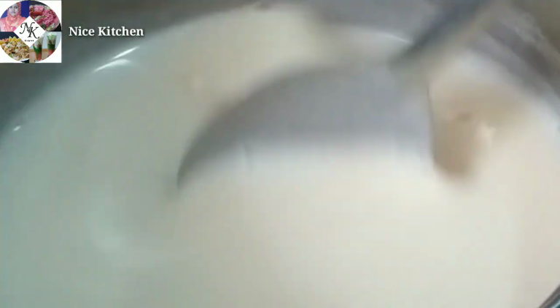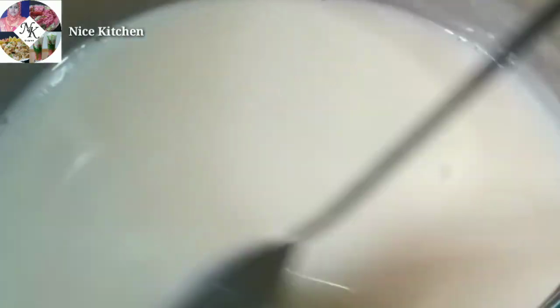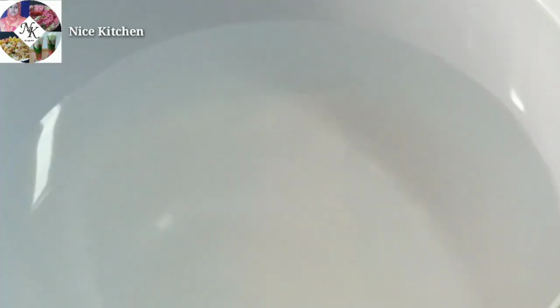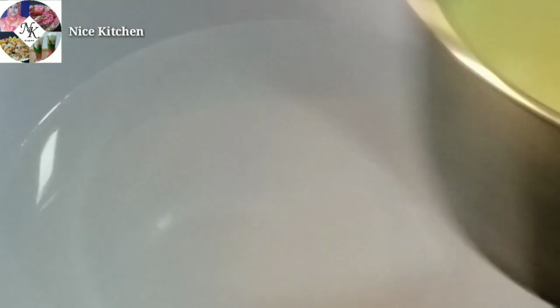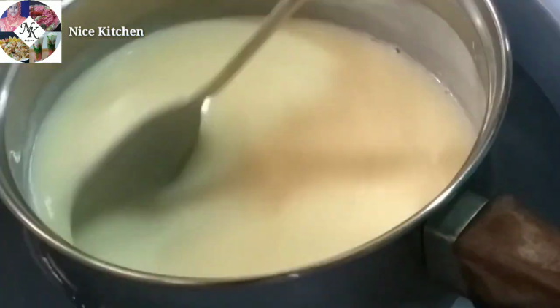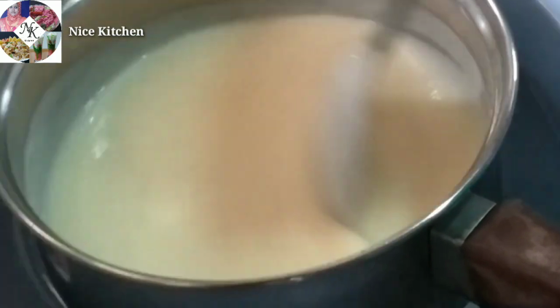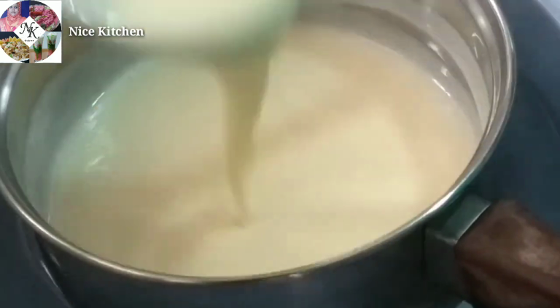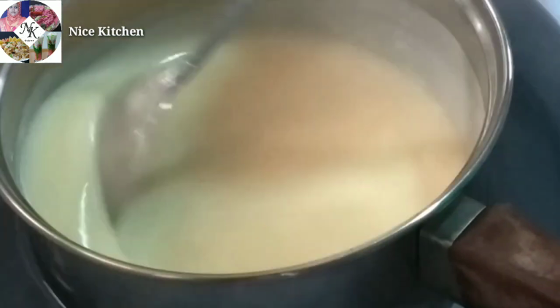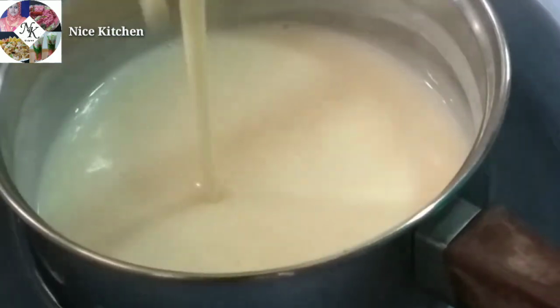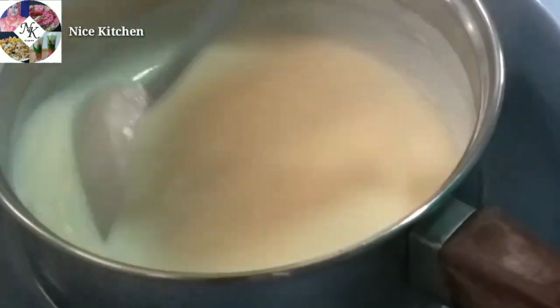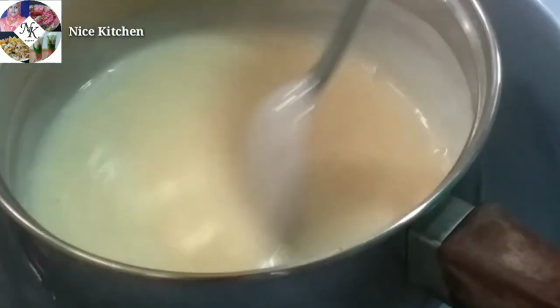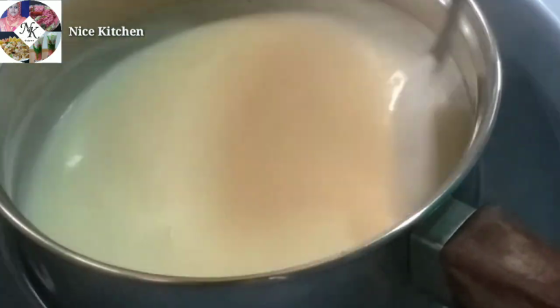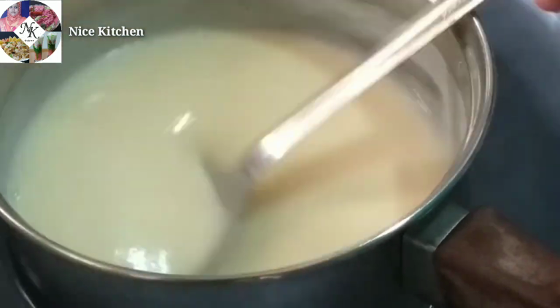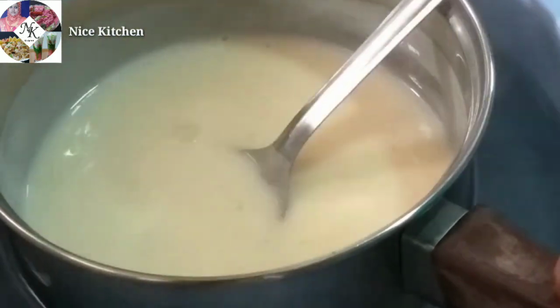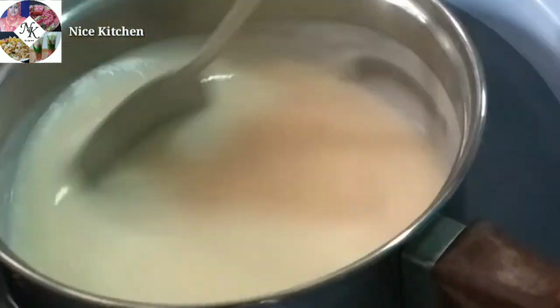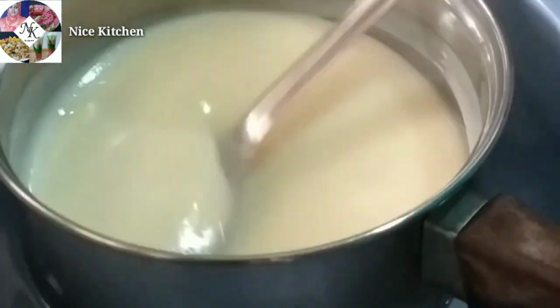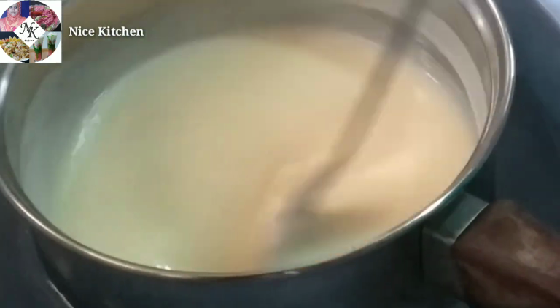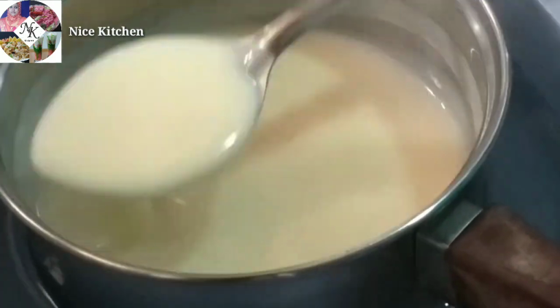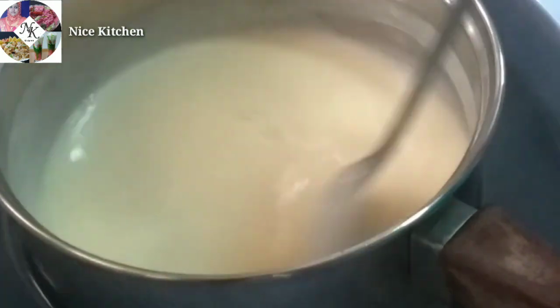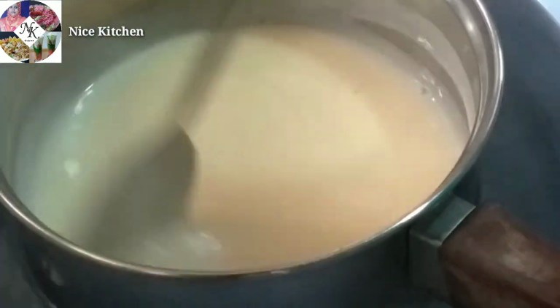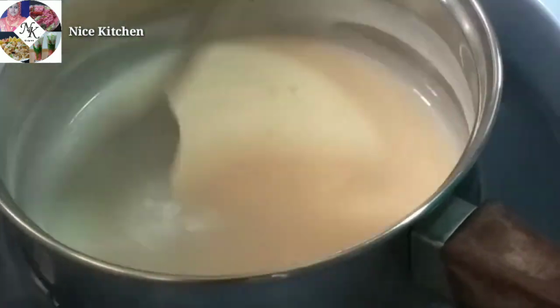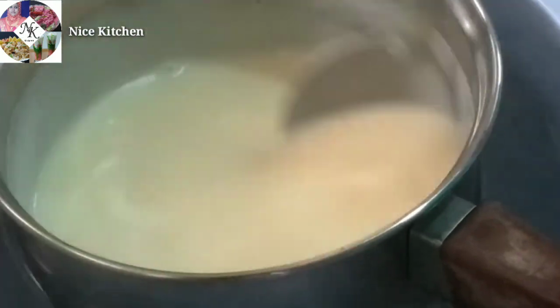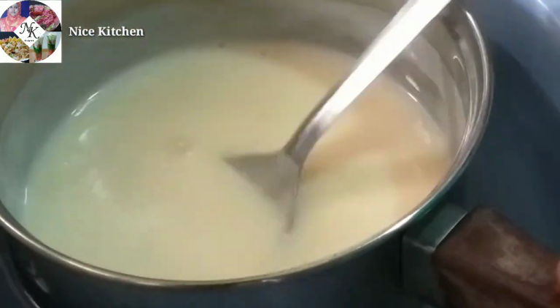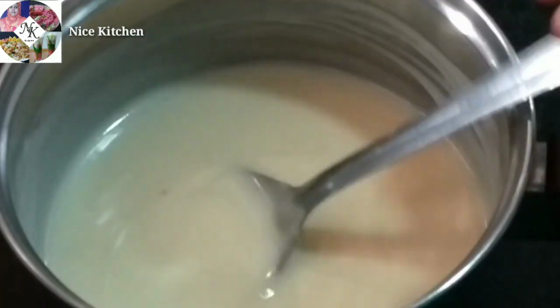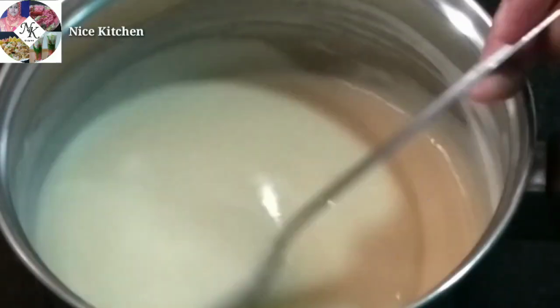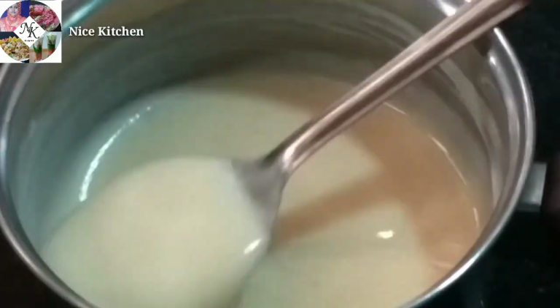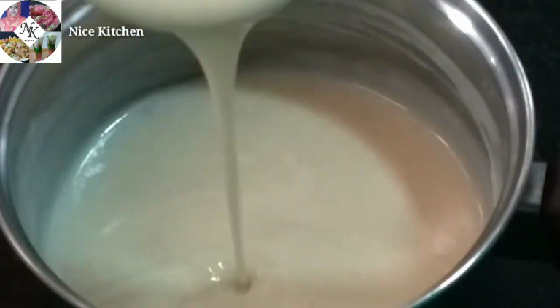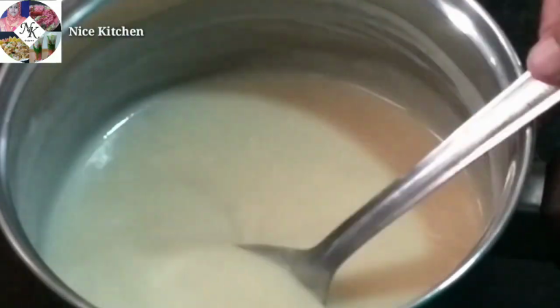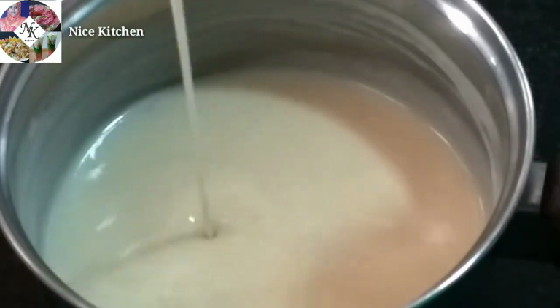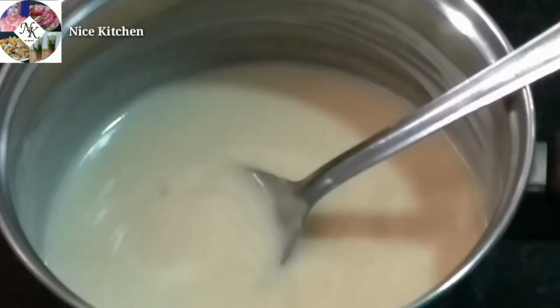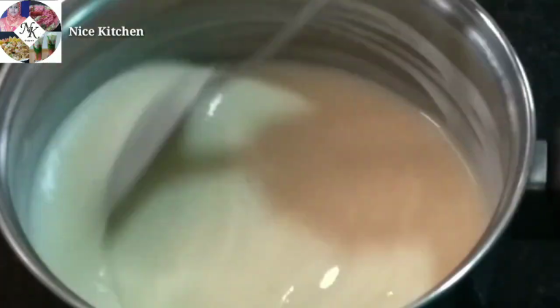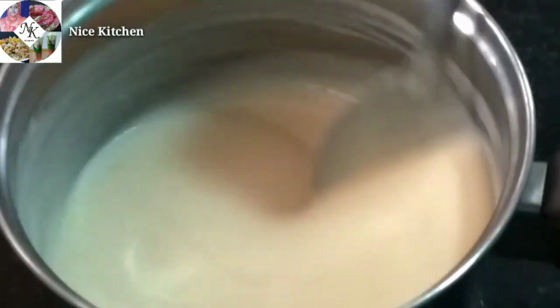I will cook this and prepare the way to make the ice cream. Now we put ice cream in here.